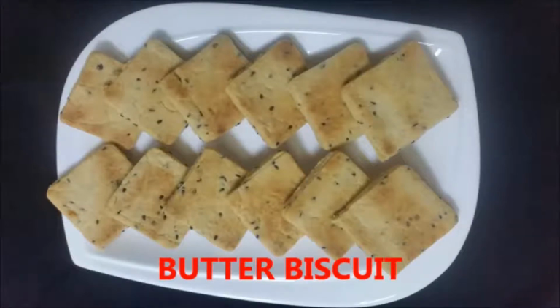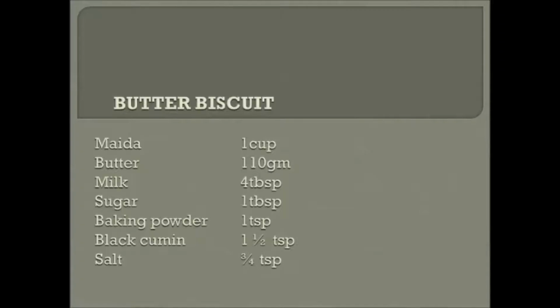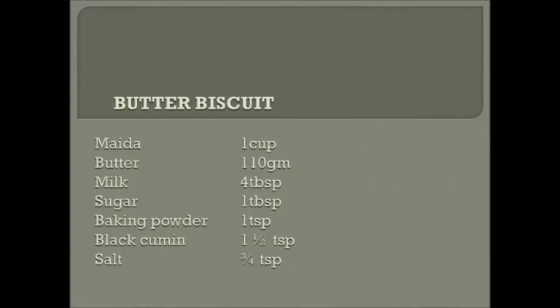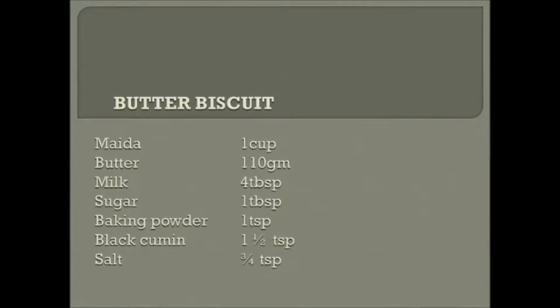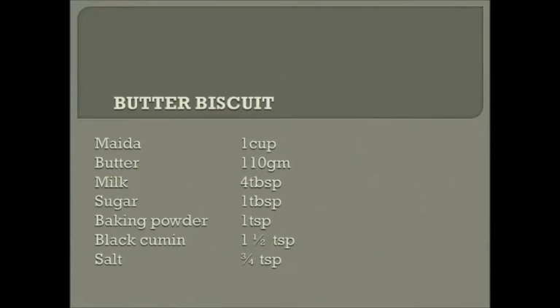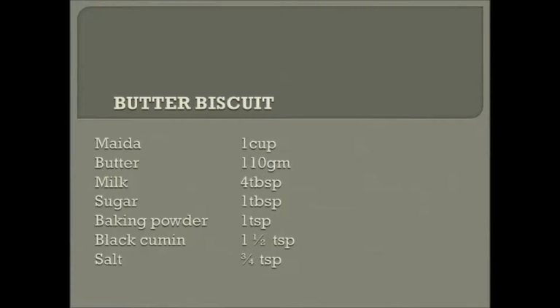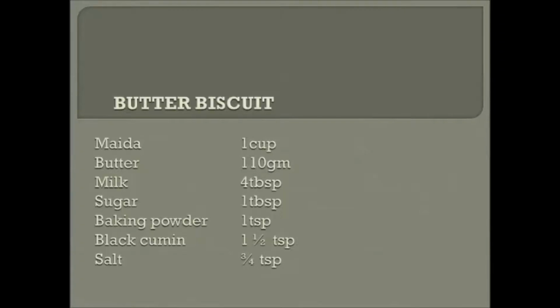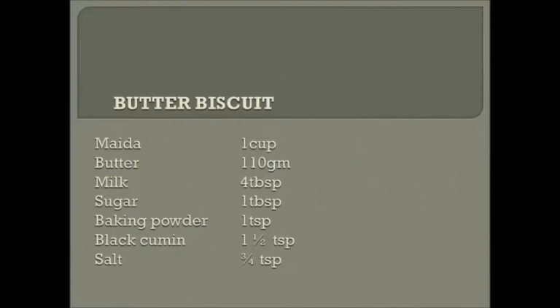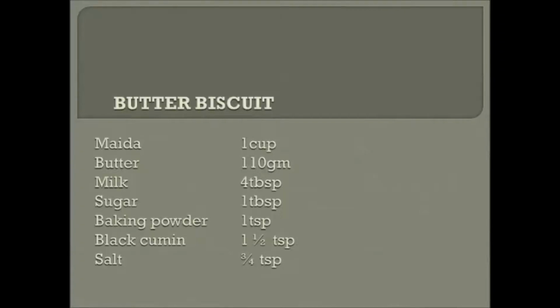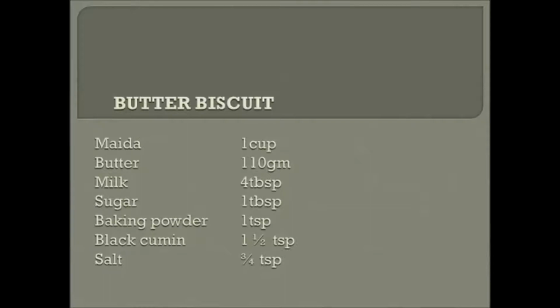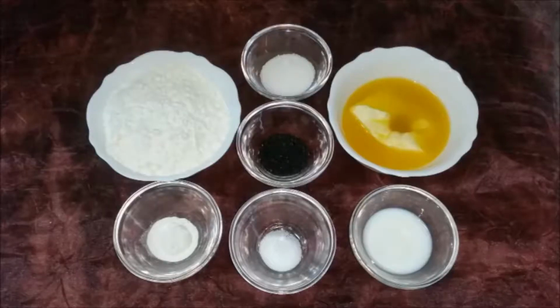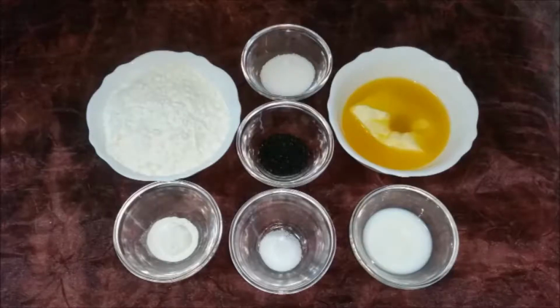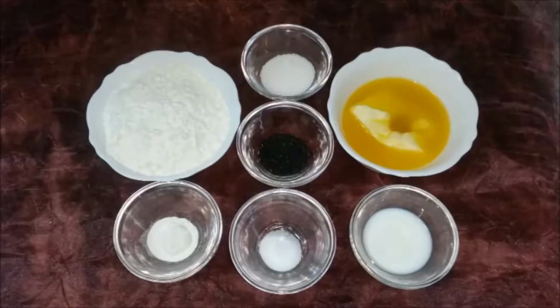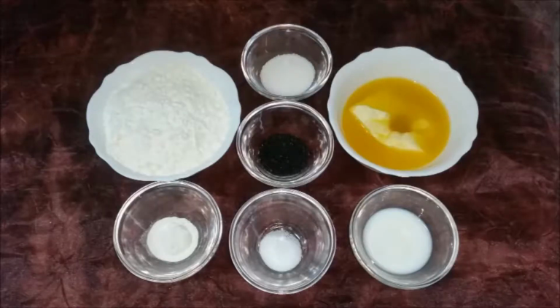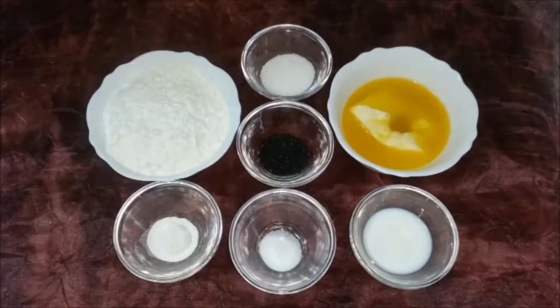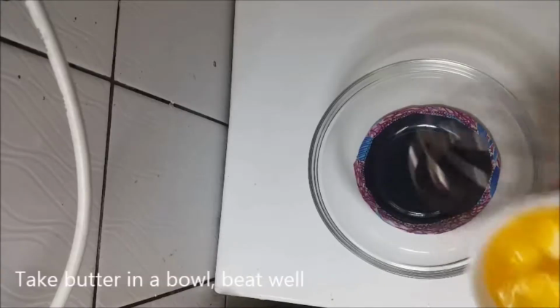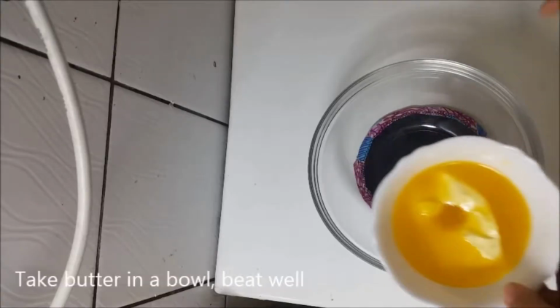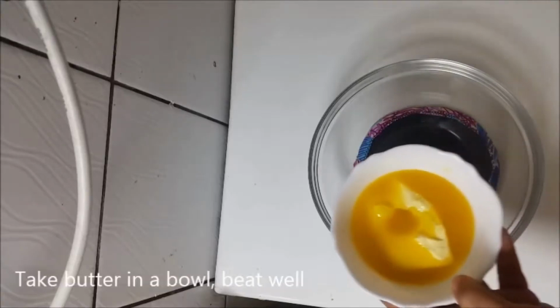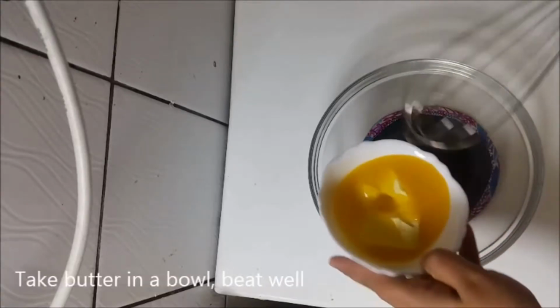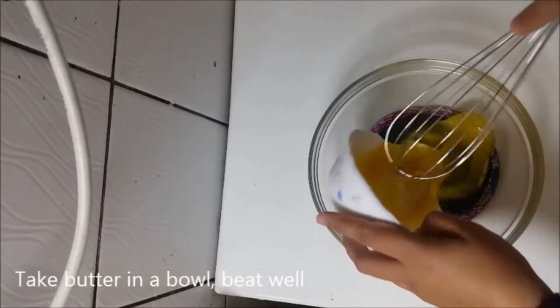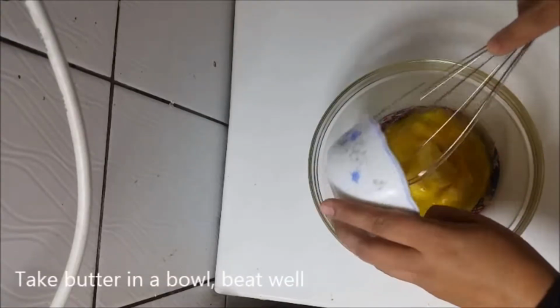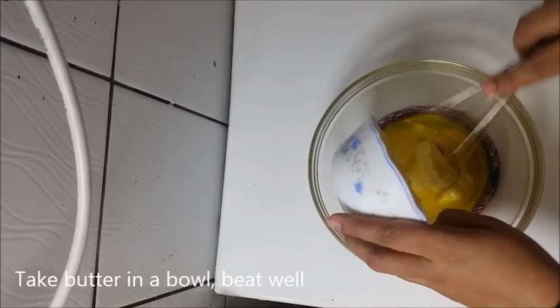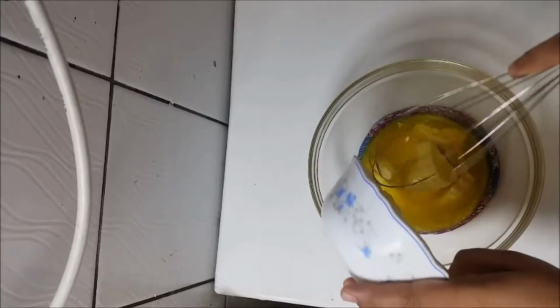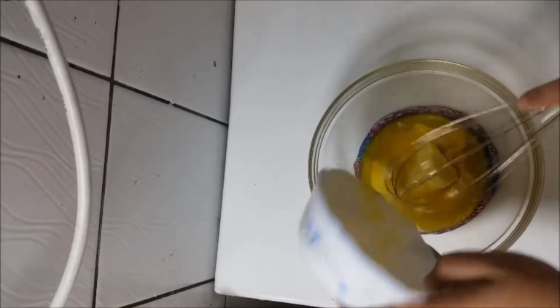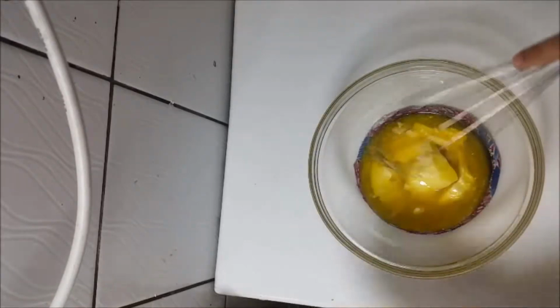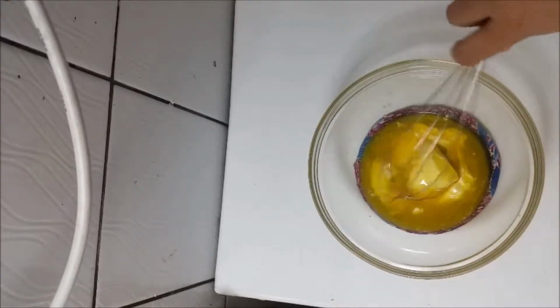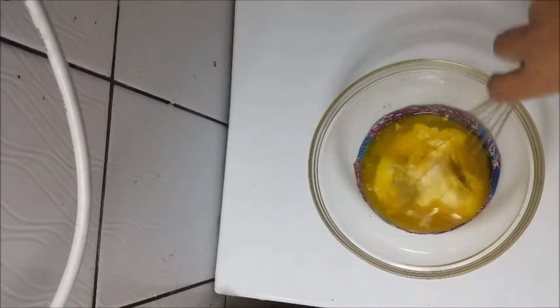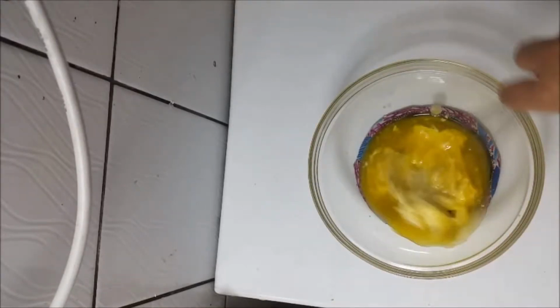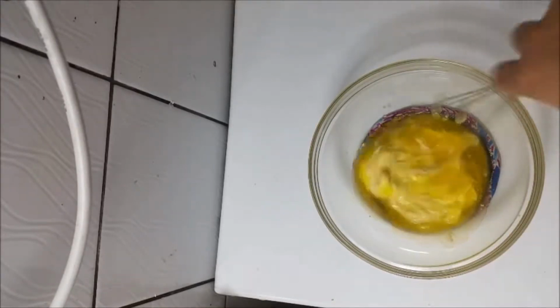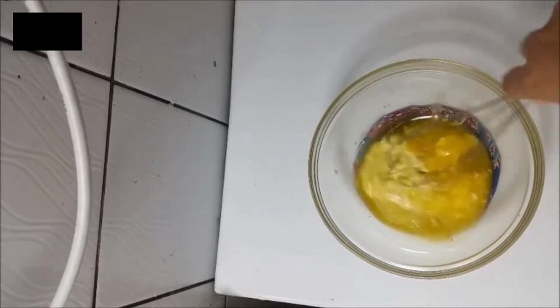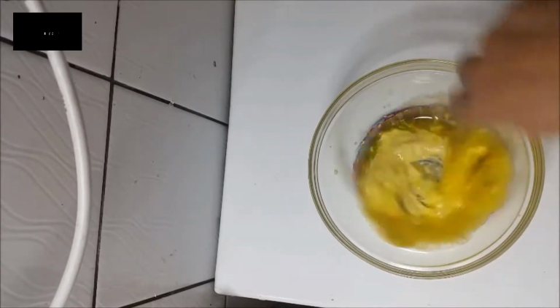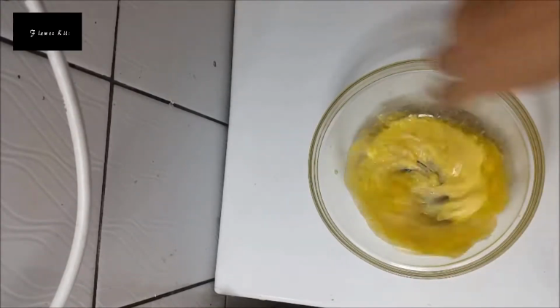Hello! Welcome to Red Flames Kitchen. Salty Iyer Biscuit is made in this bowl. Add butter to this bowl.